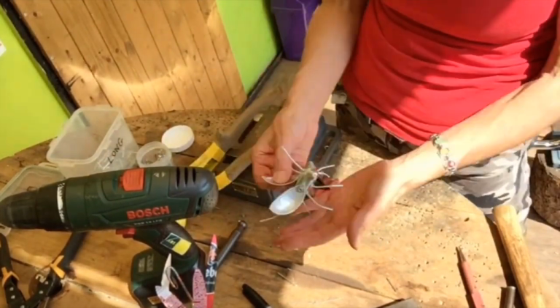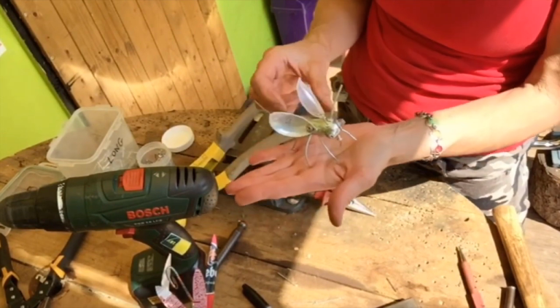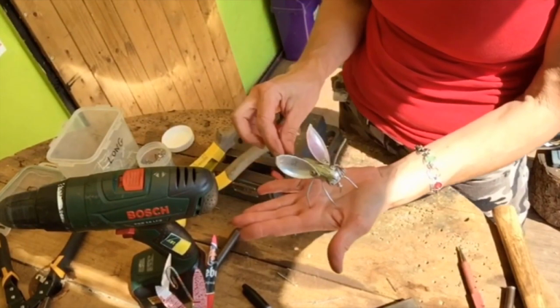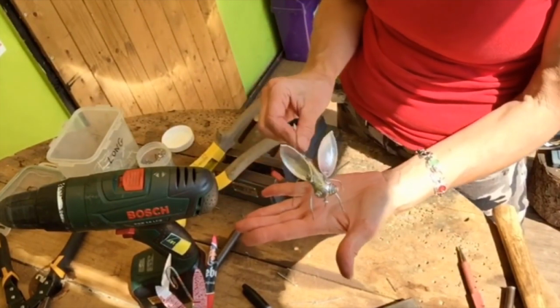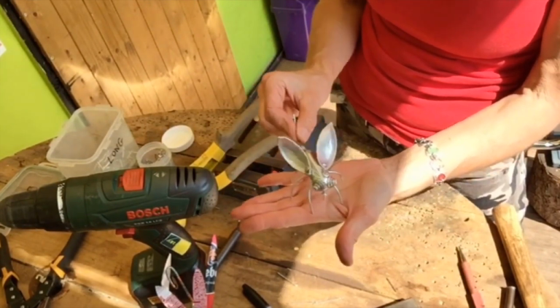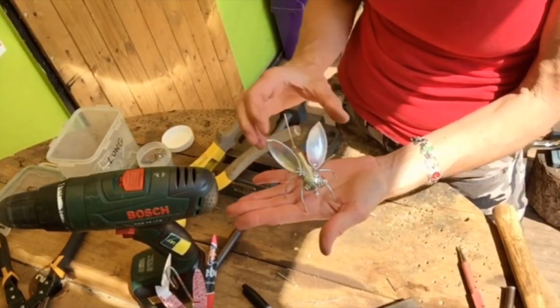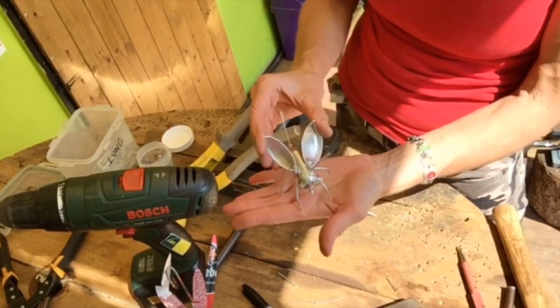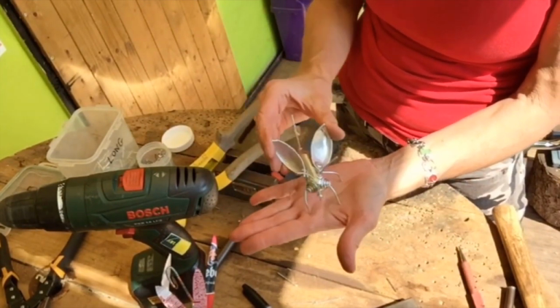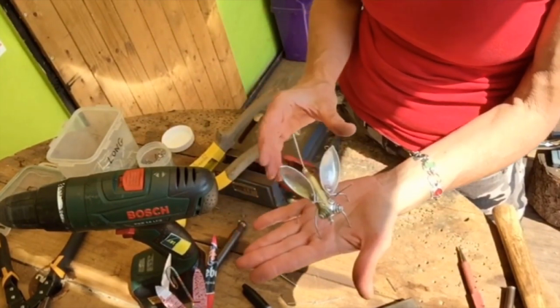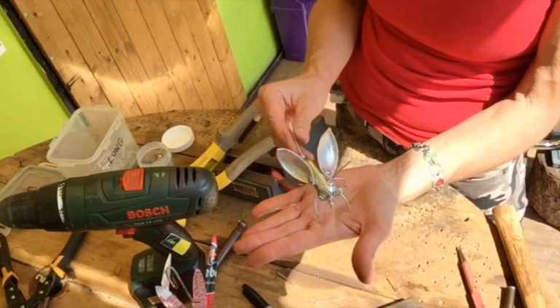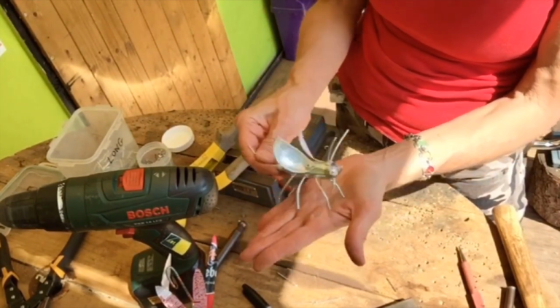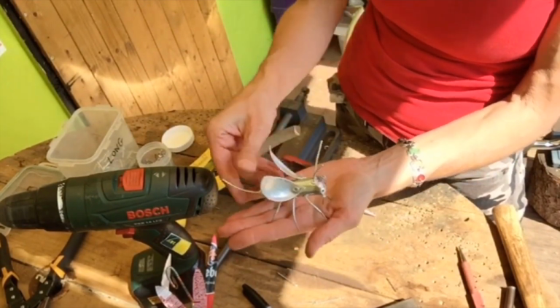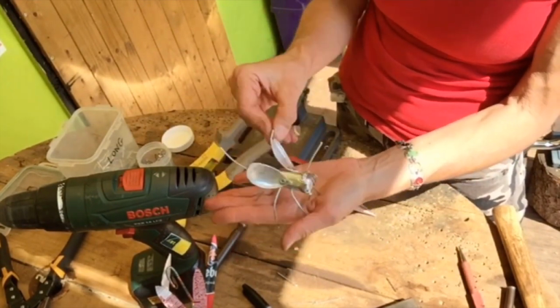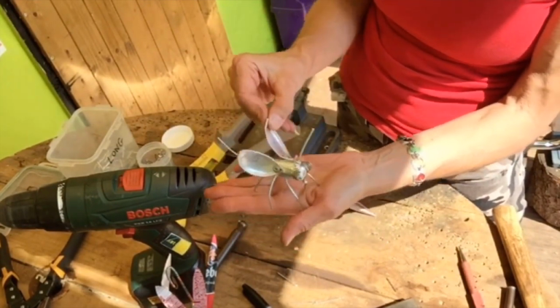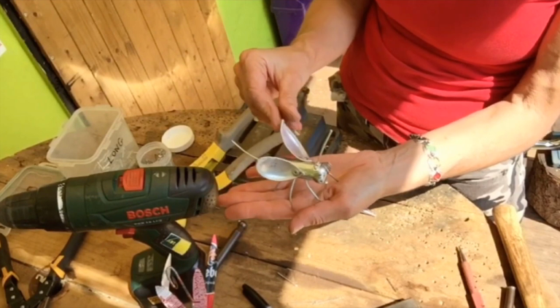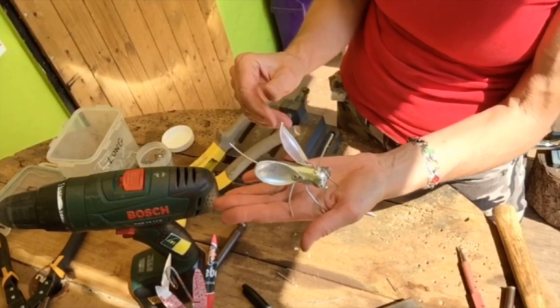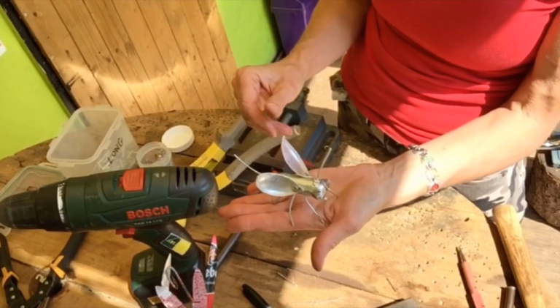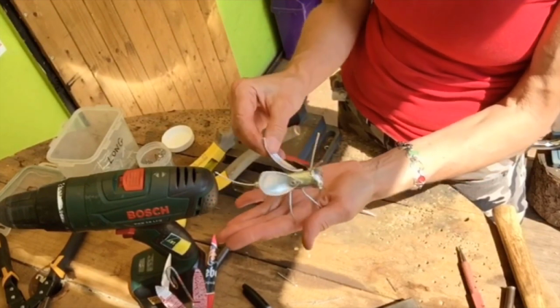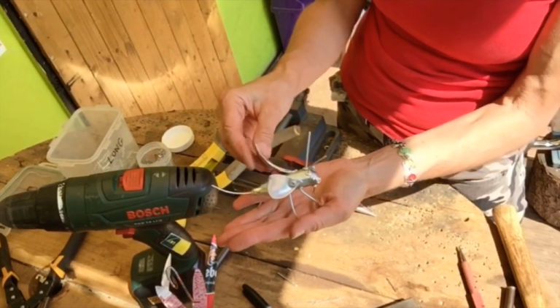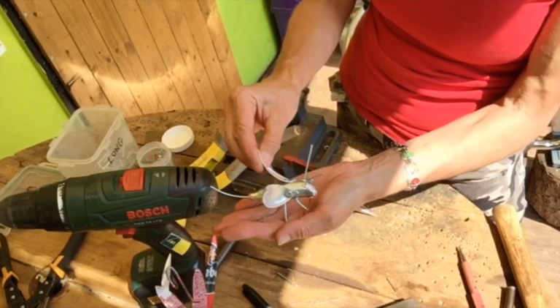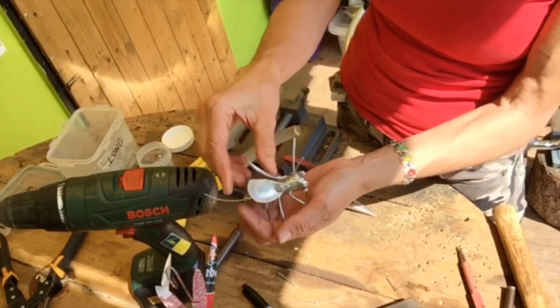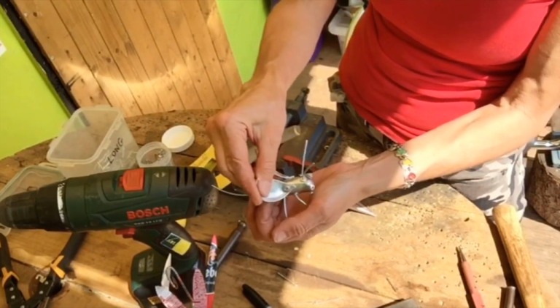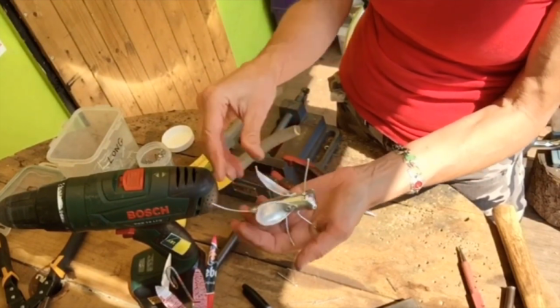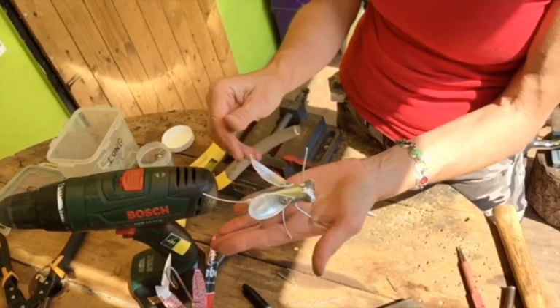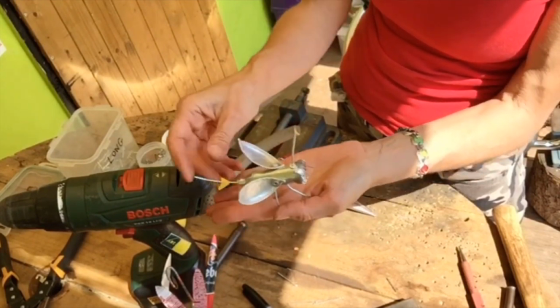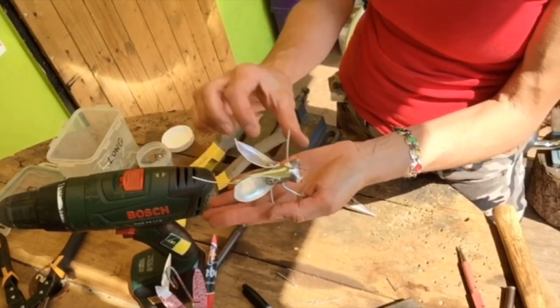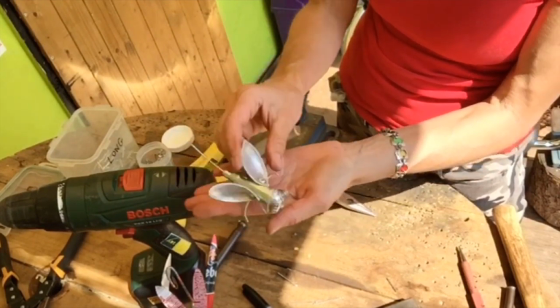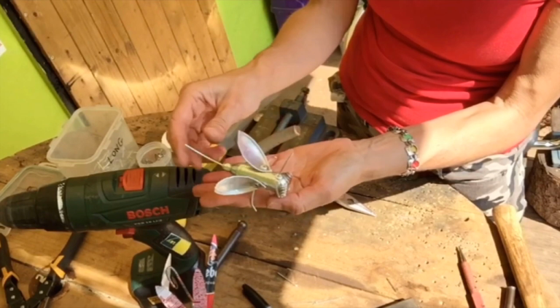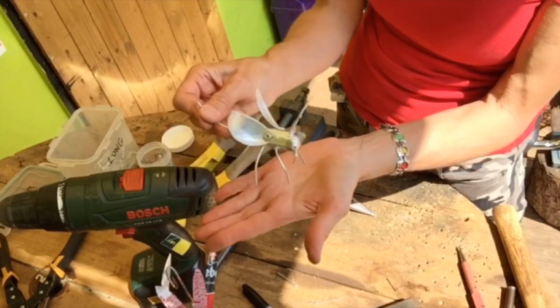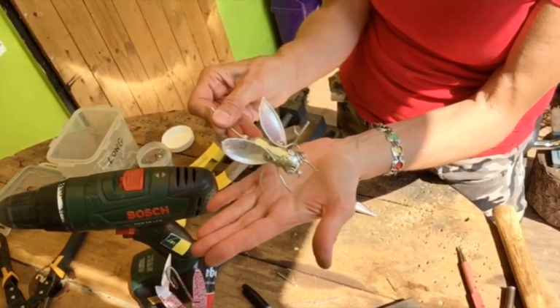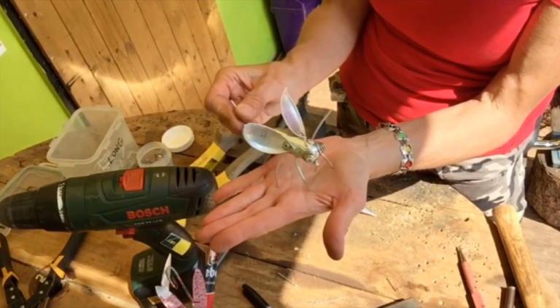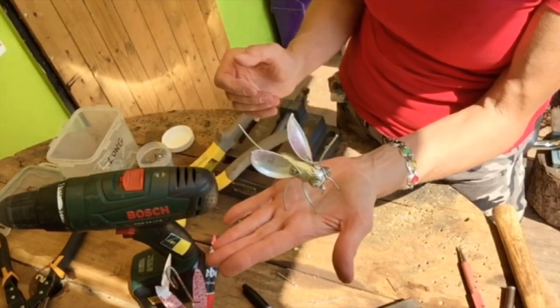And there you have your first basic little silver bug made out of that old gas canister, parts of the can, some washers and some rivets.